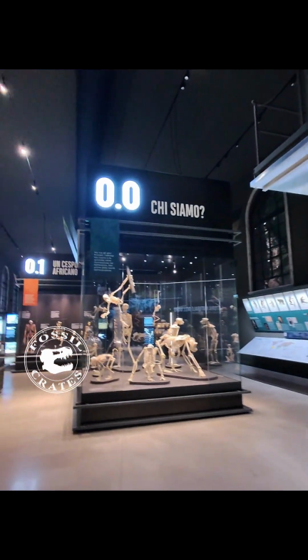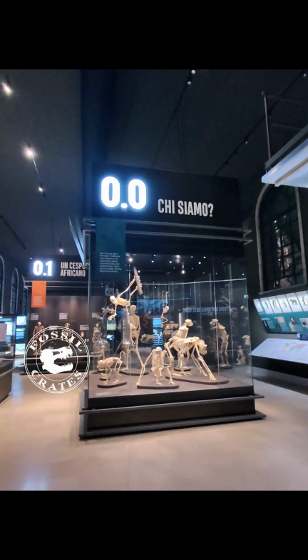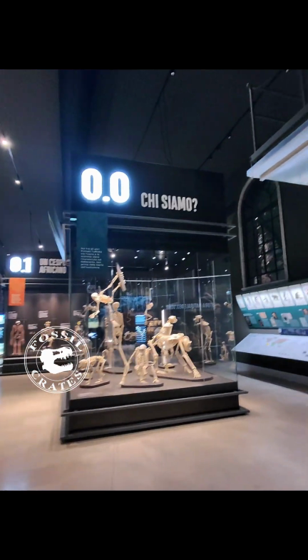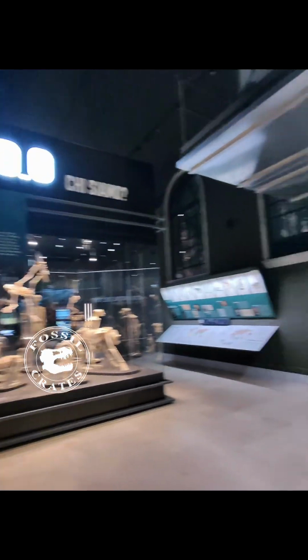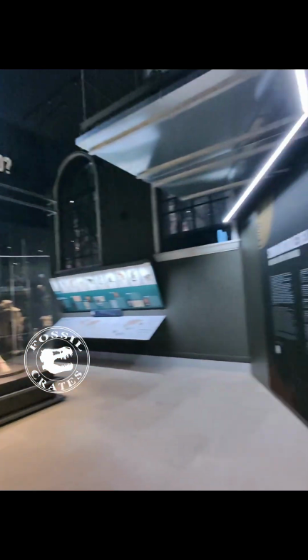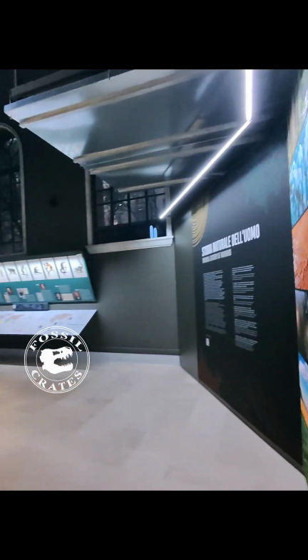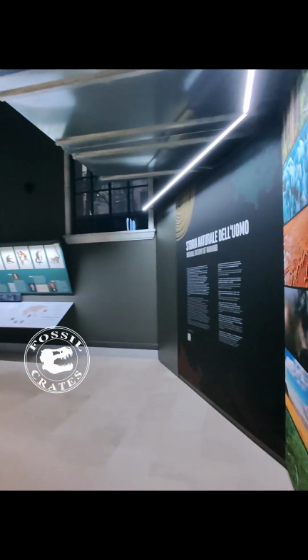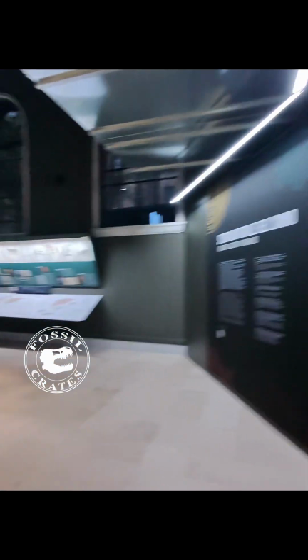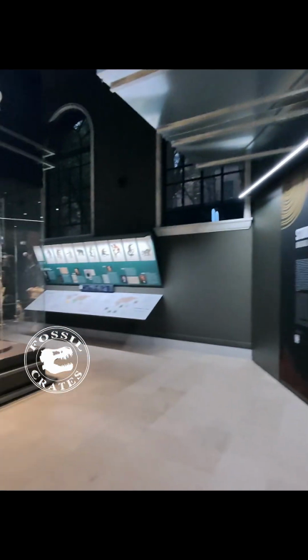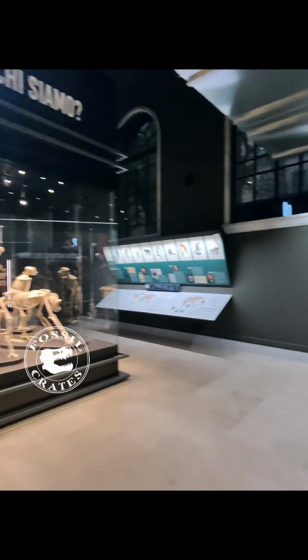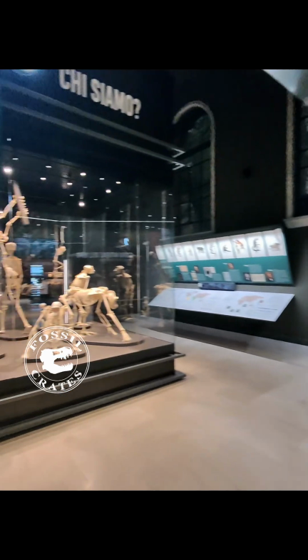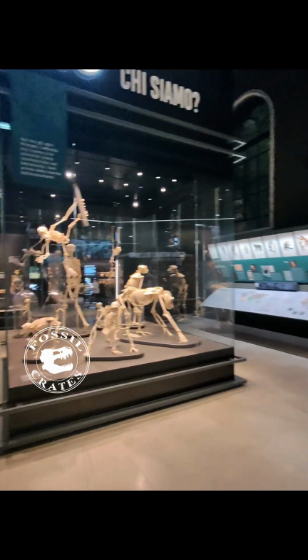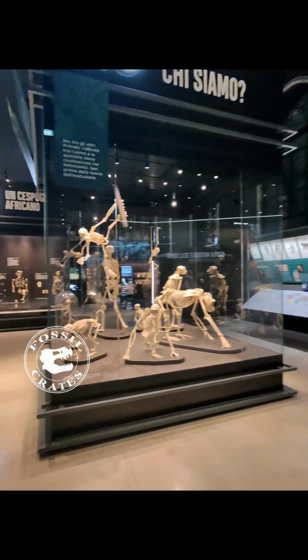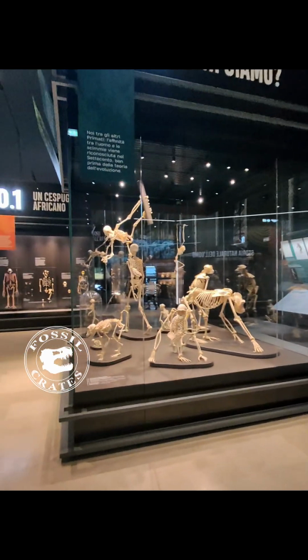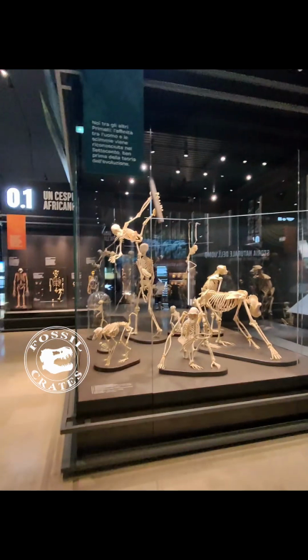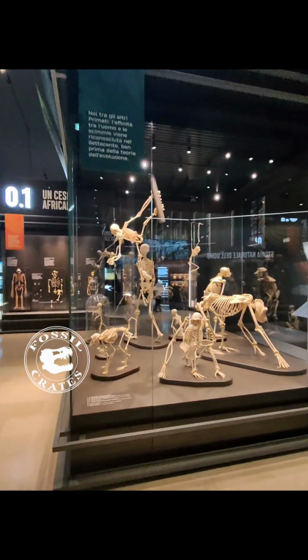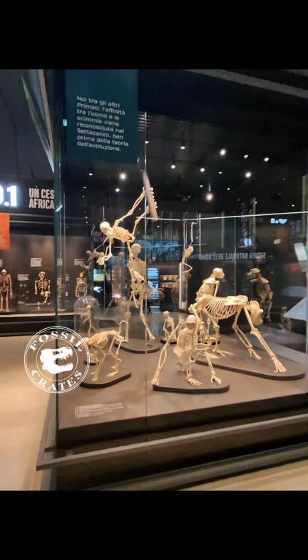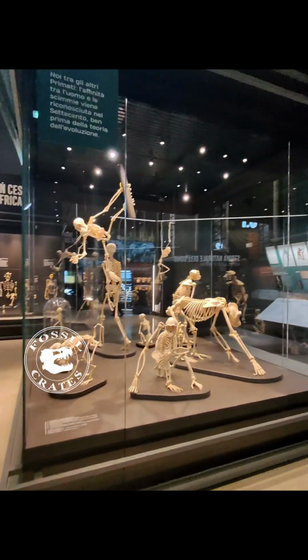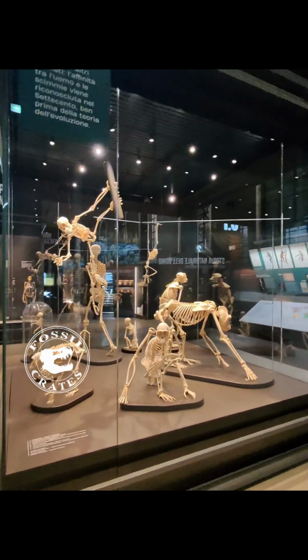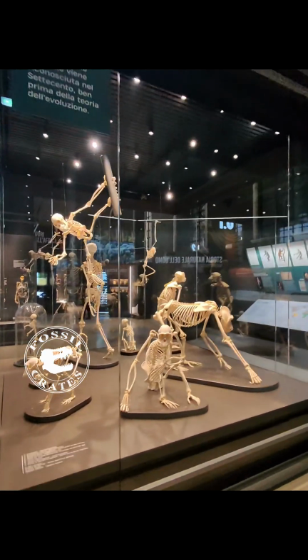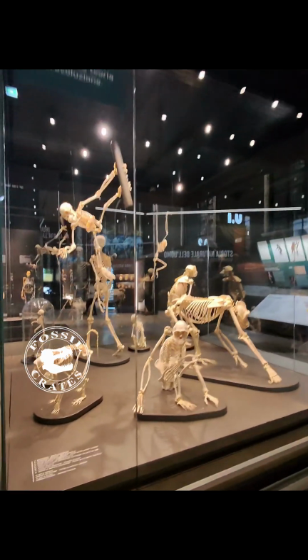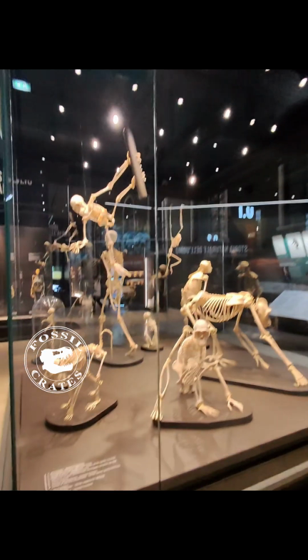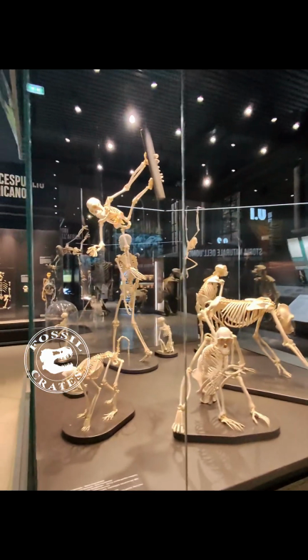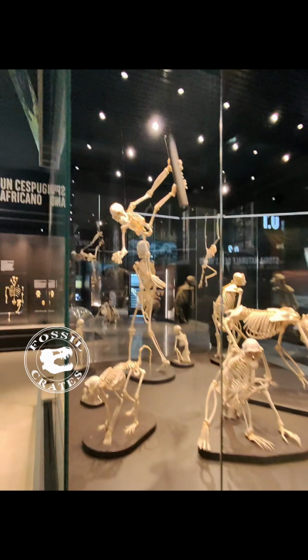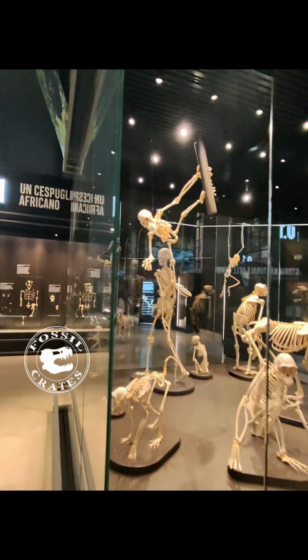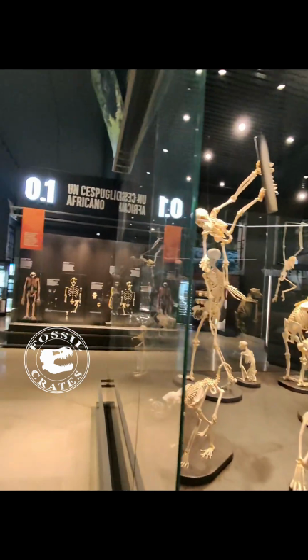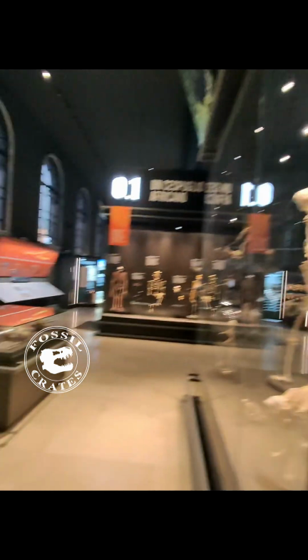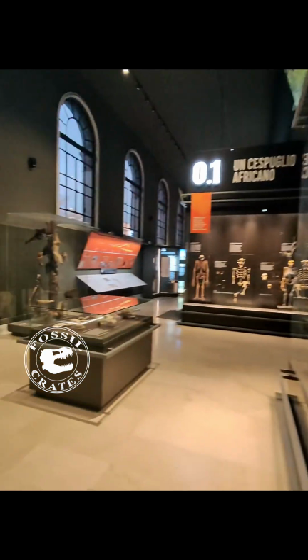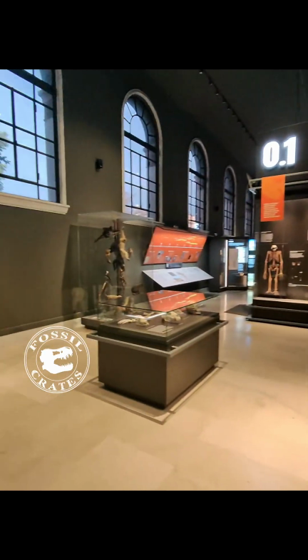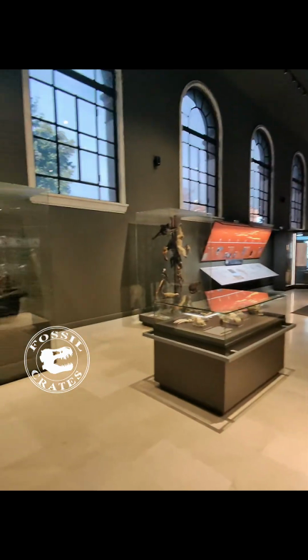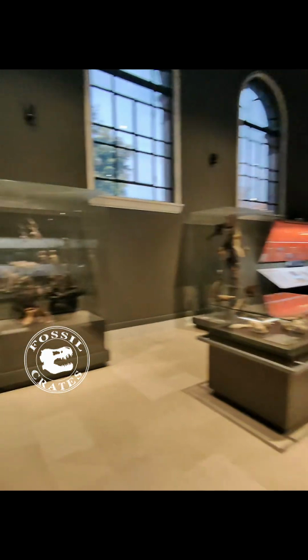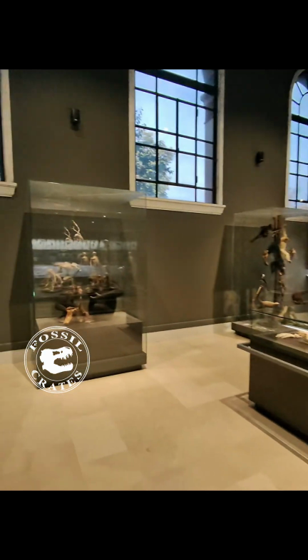However, I am now entering the Hall of Human Origins, and this hall is done quite nicely. You may not know this, but my undergrad was actually in physical anthropology, where I studied human origins.